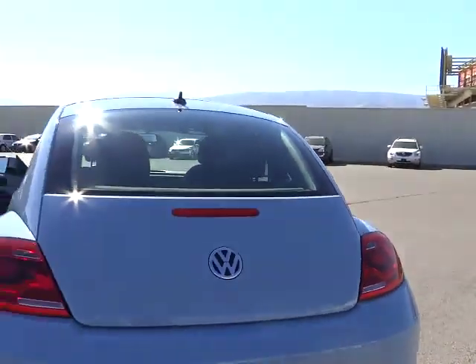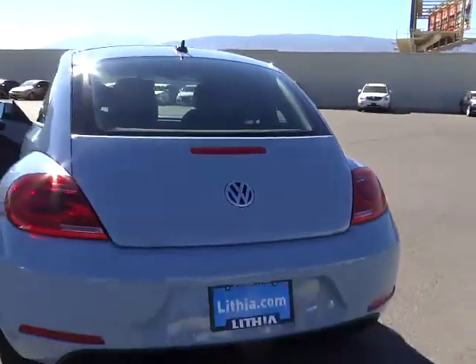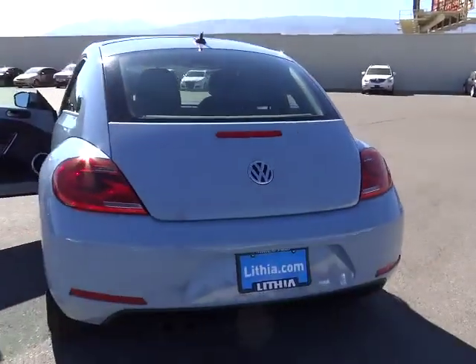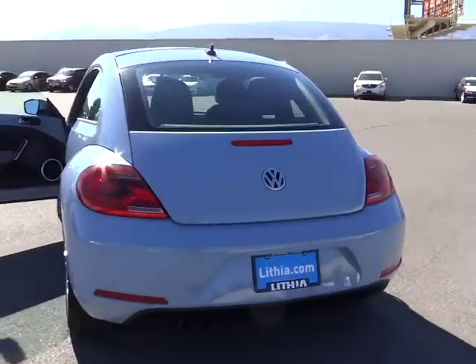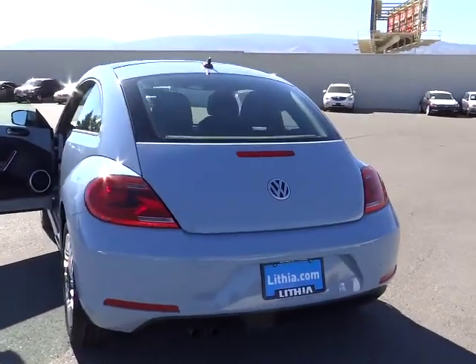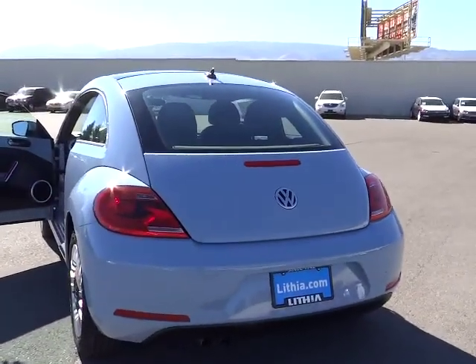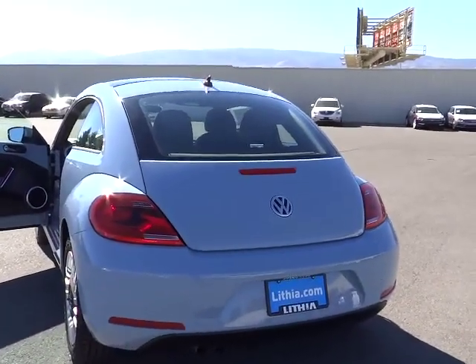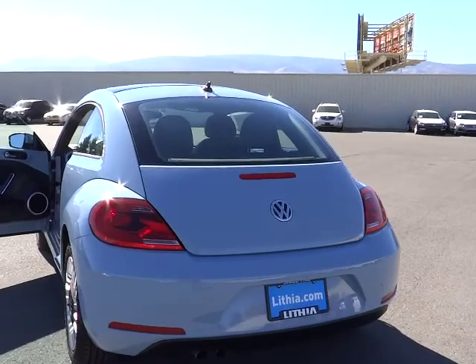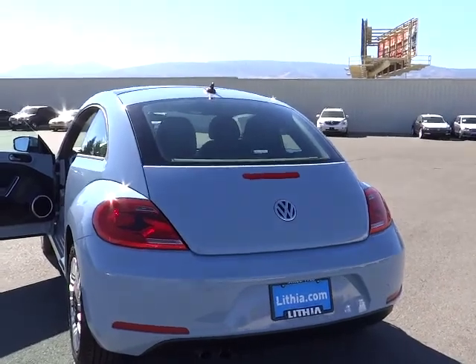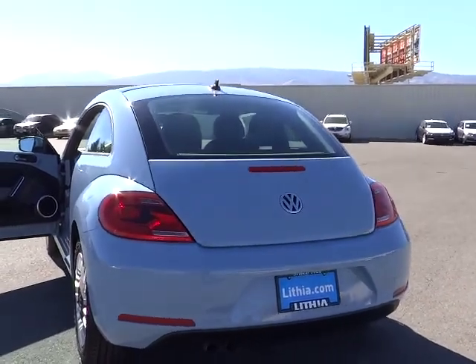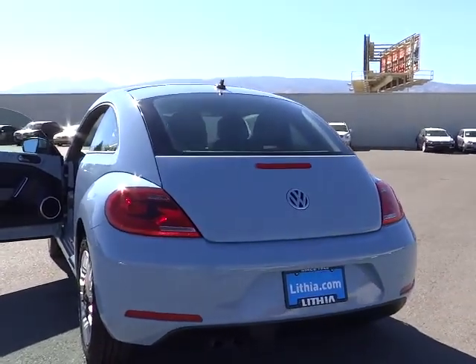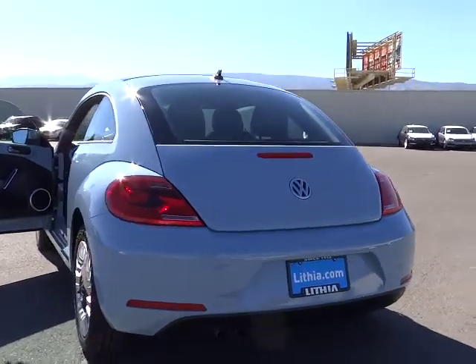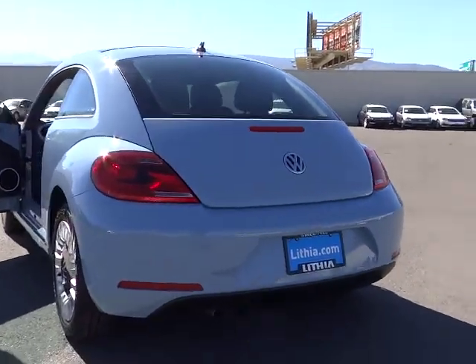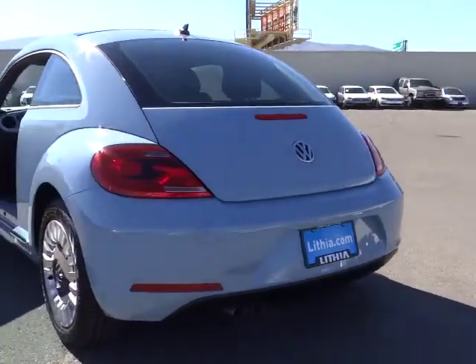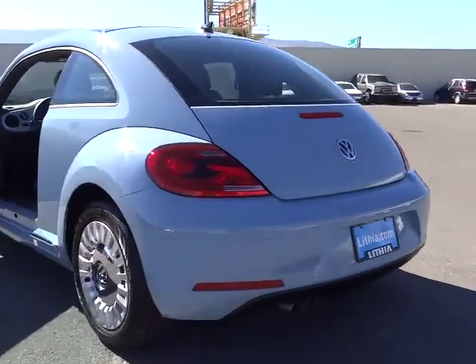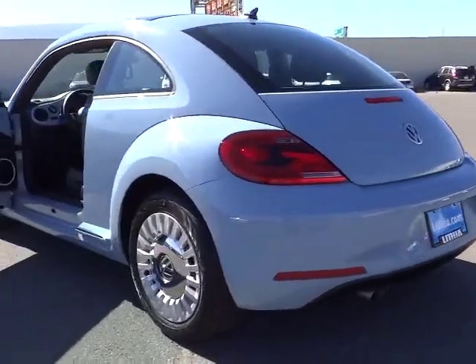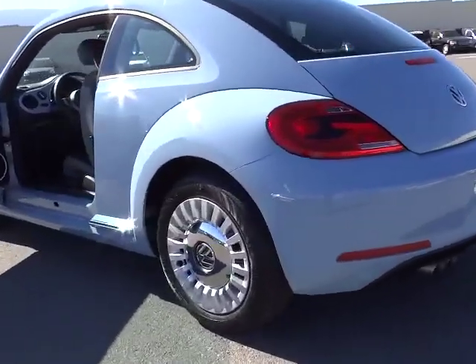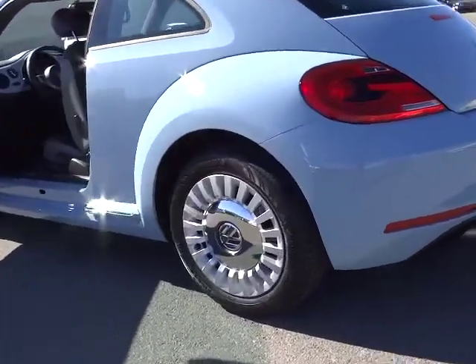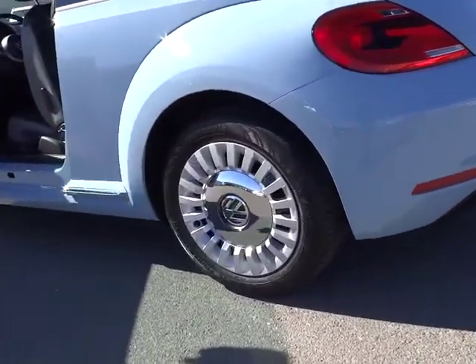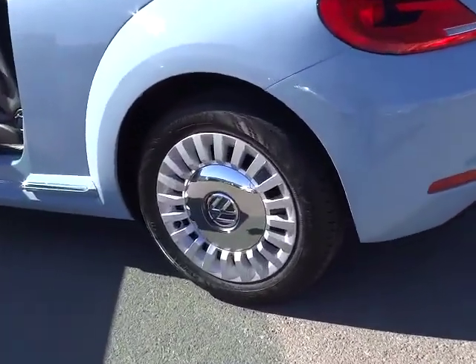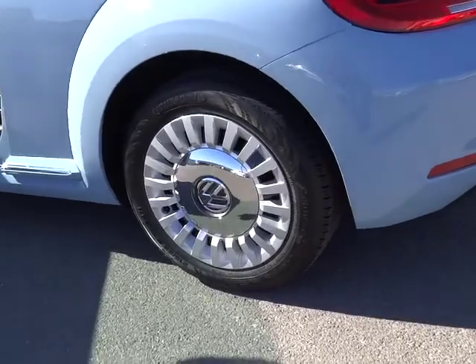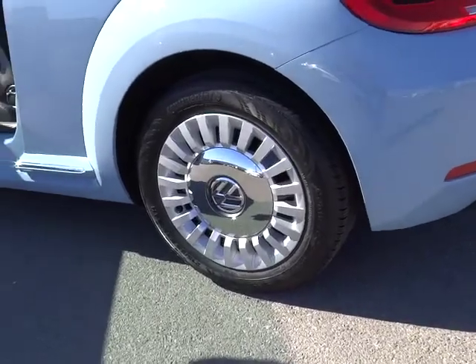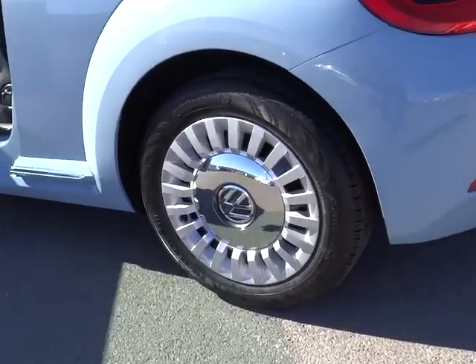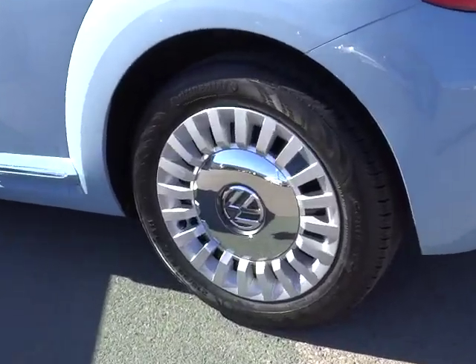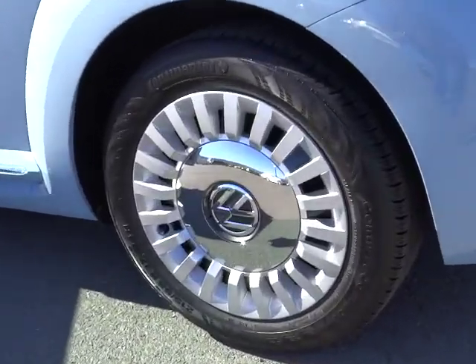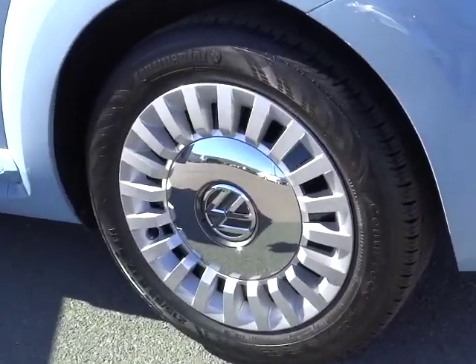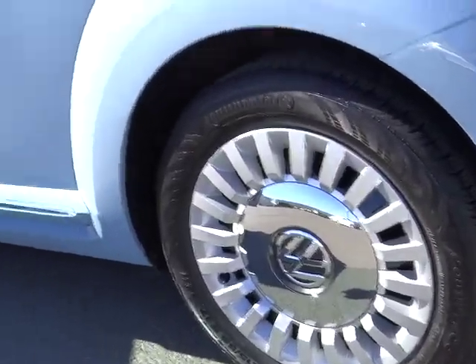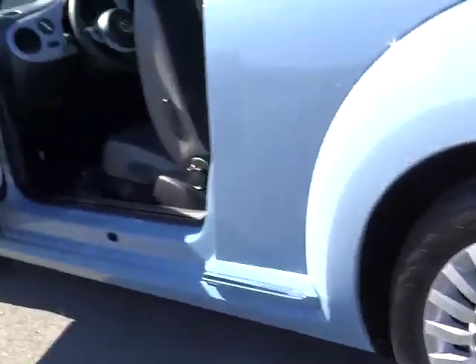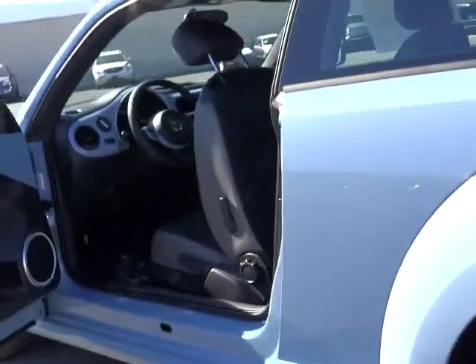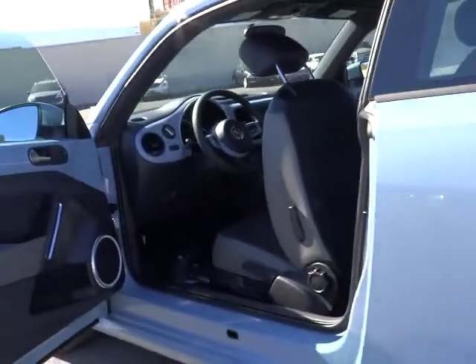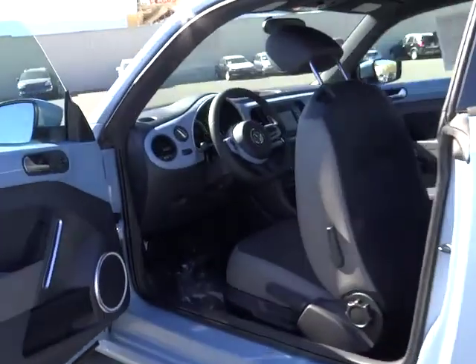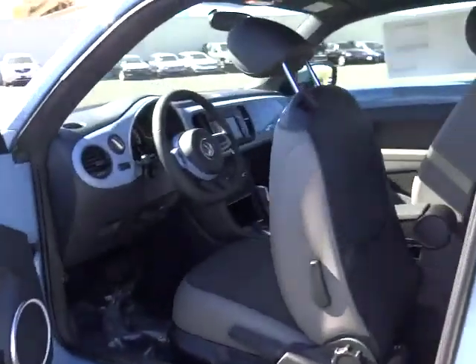Dual front airbags, alloy wheels, air conditioning, Bluetooth, automatic stability control, keyless entry, cruise control, rear defrost, AM-FM stereo radio, center armrest.